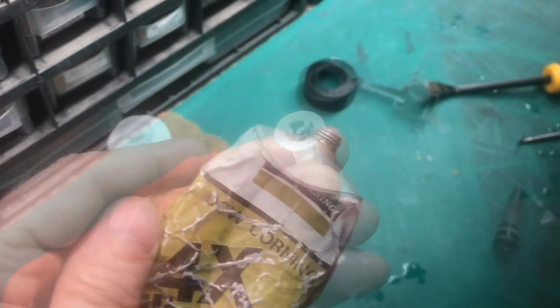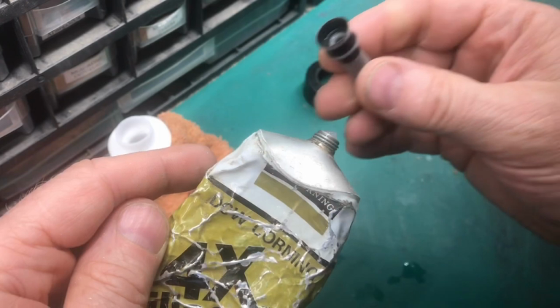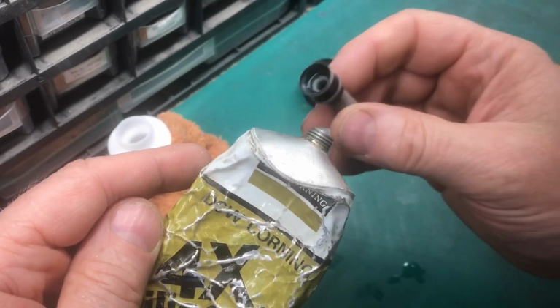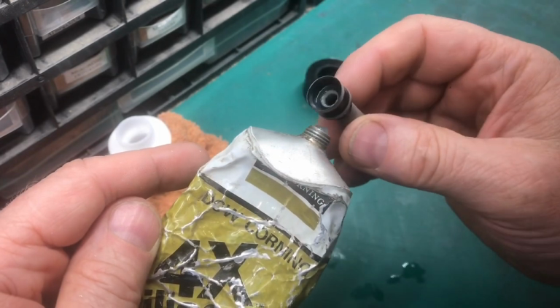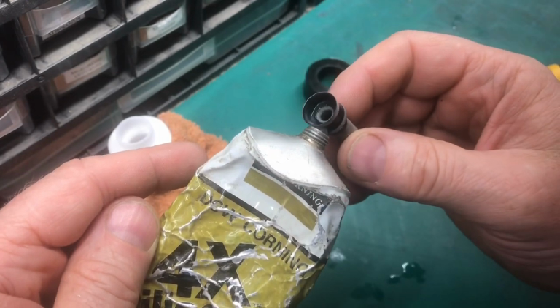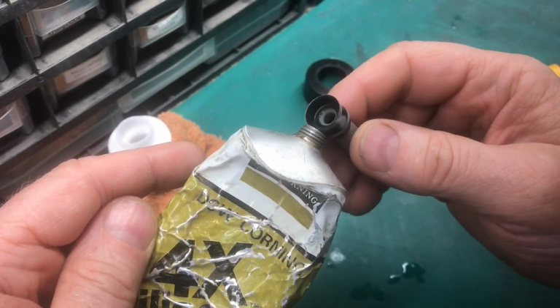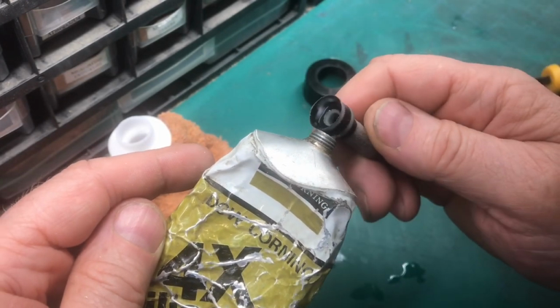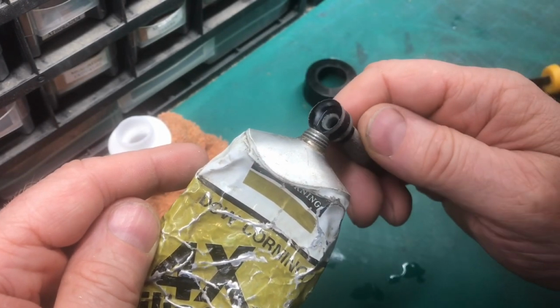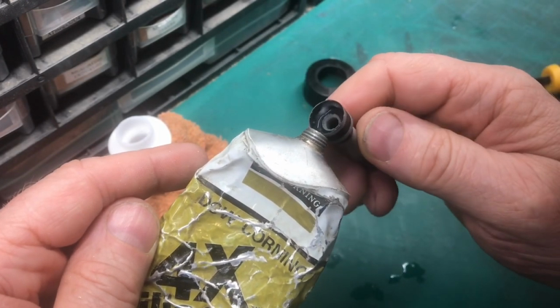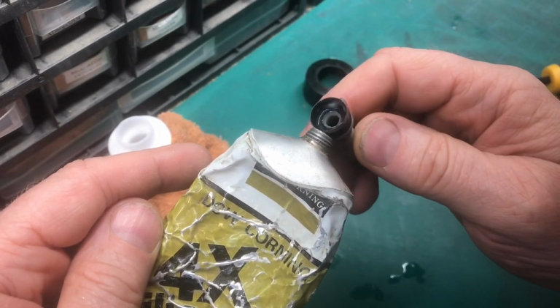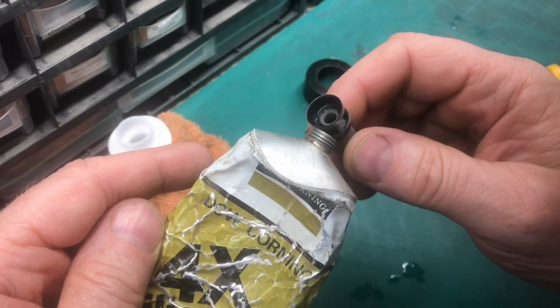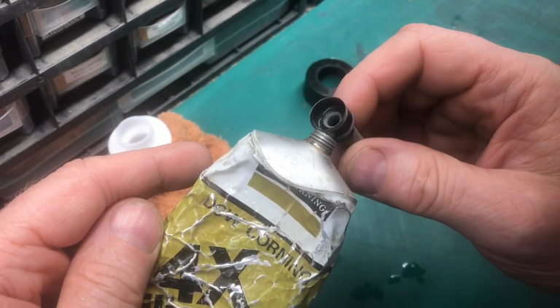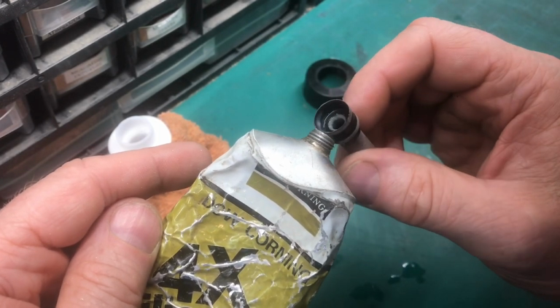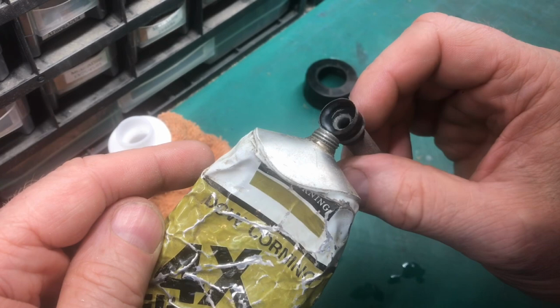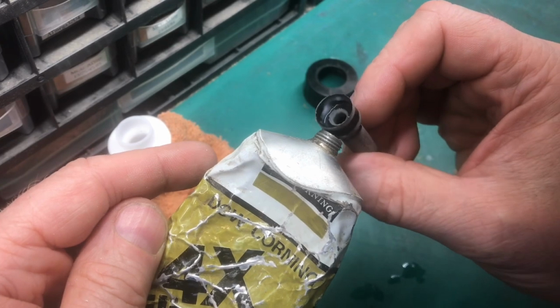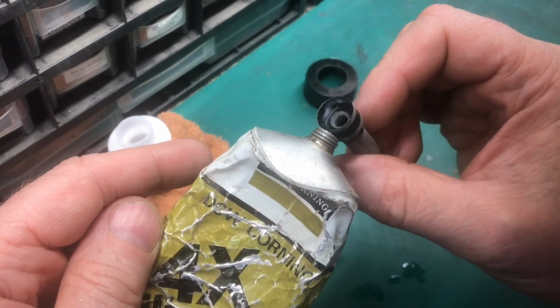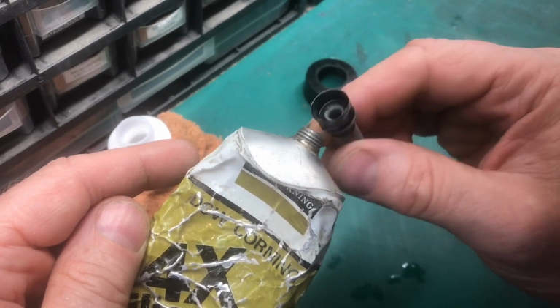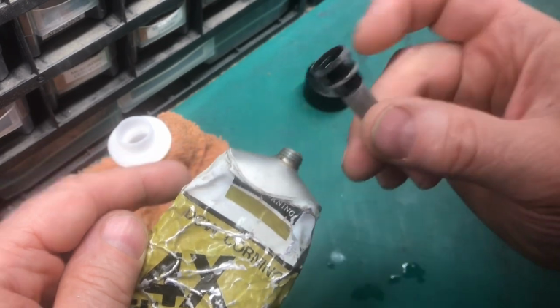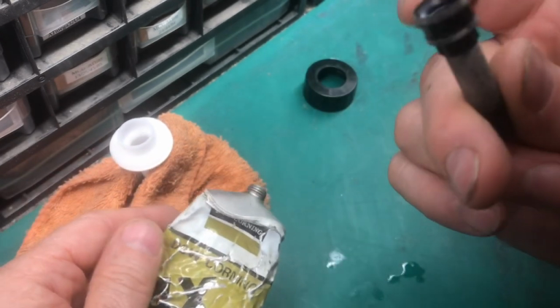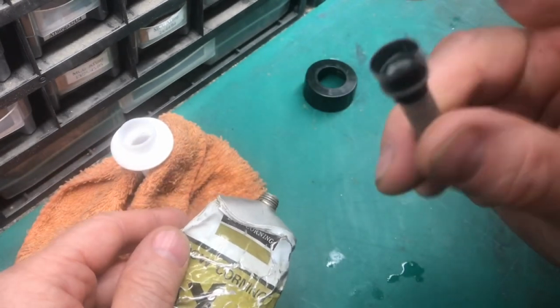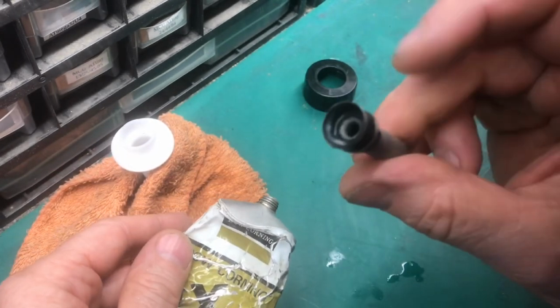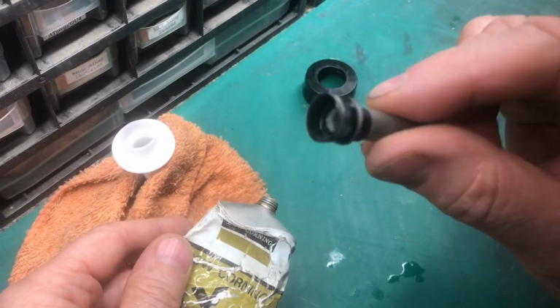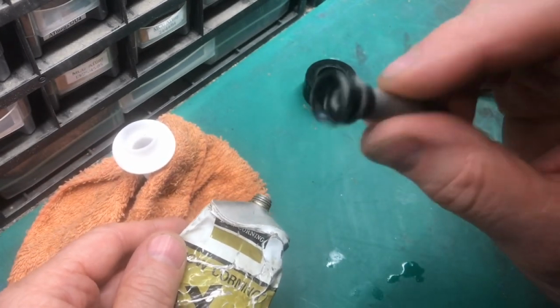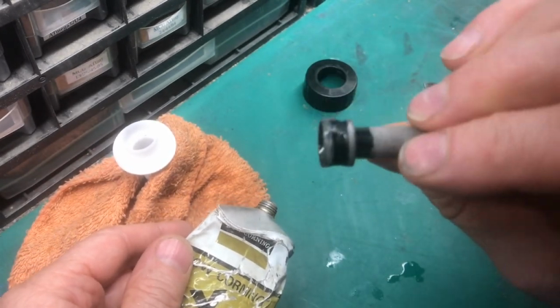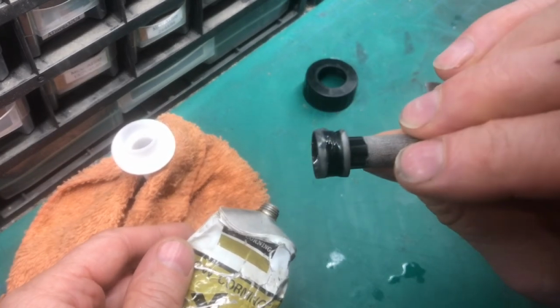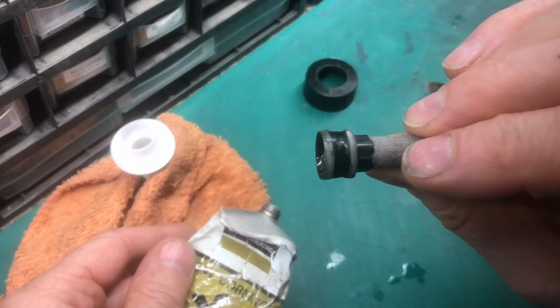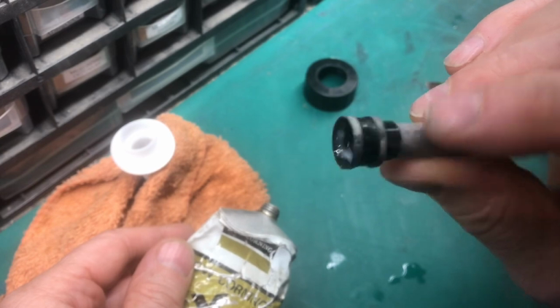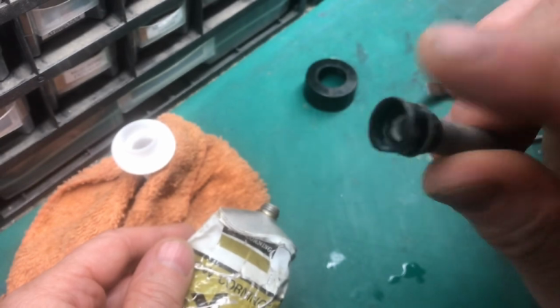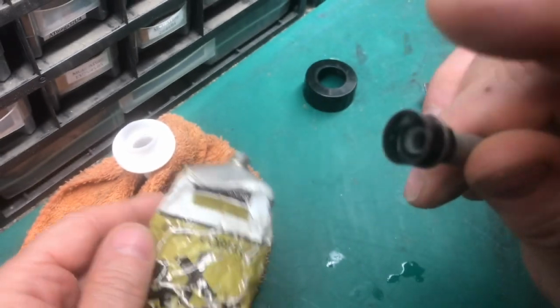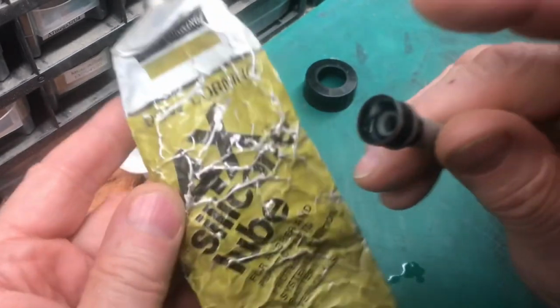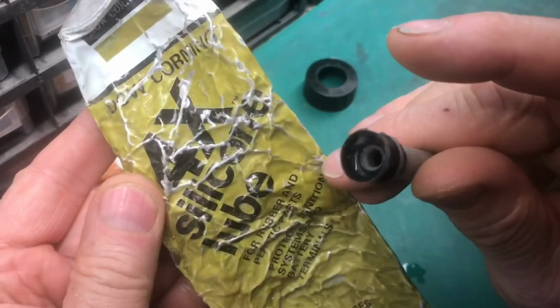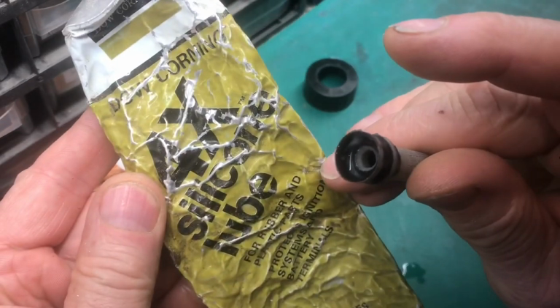Put a dab of silicone grease on the plunger. It has to be silicone grease — if it's regular grease that's petroleum-based, that'll eat the plastic, because plastic is petroleum-based, so it has to be silicone.